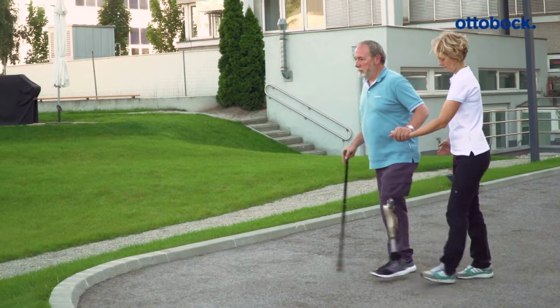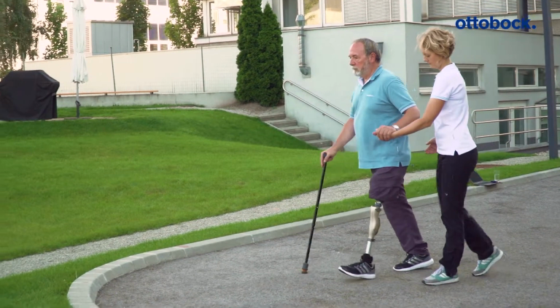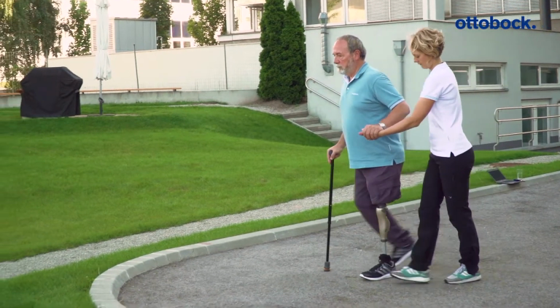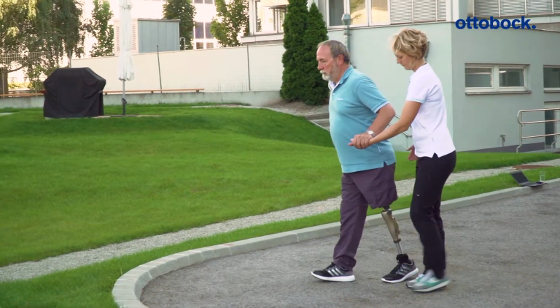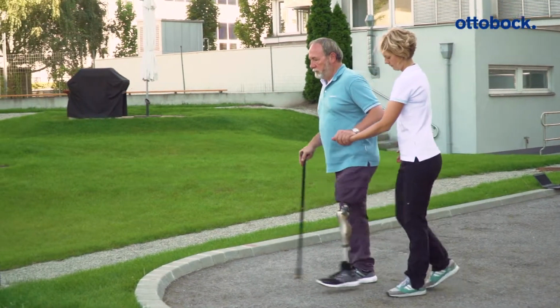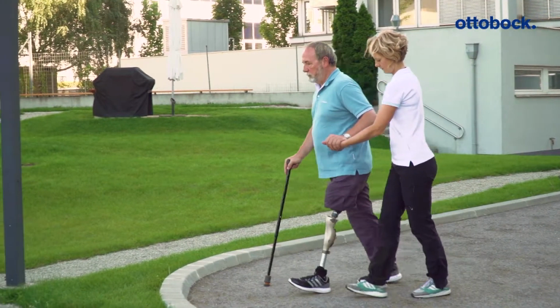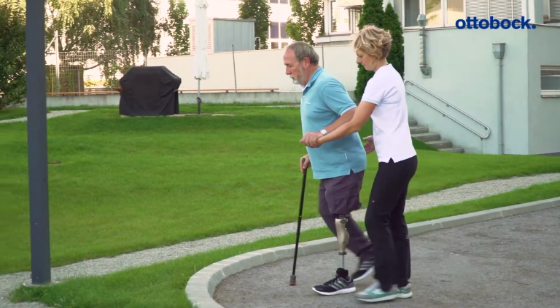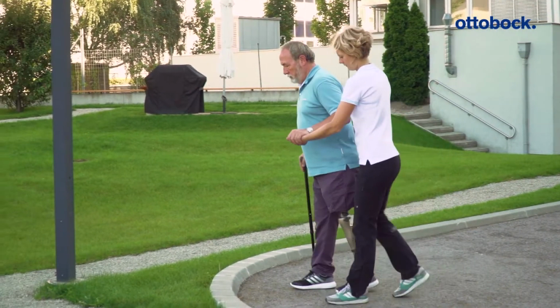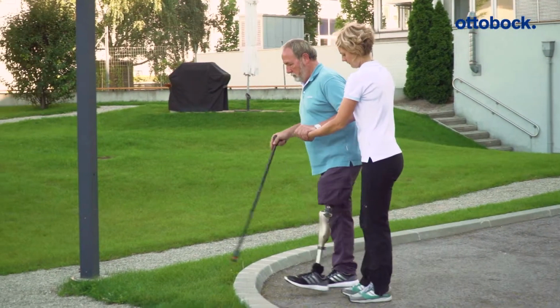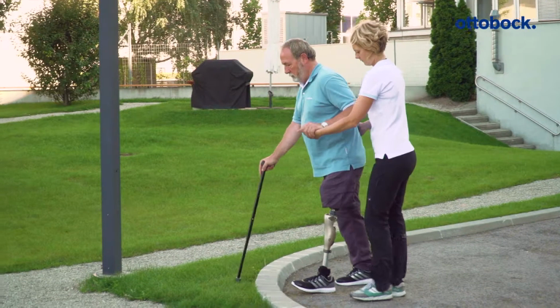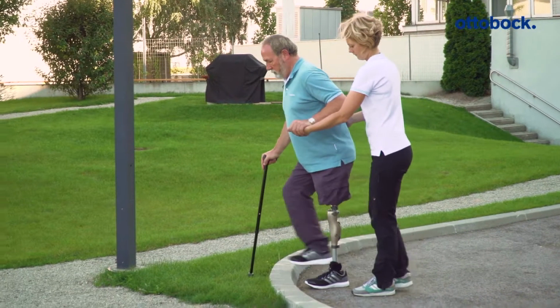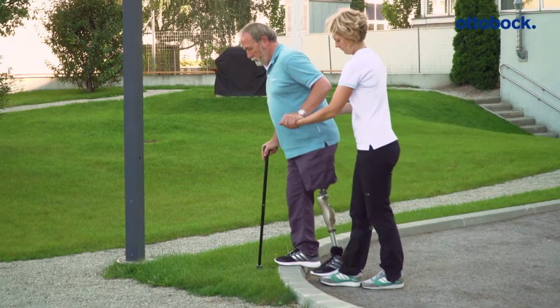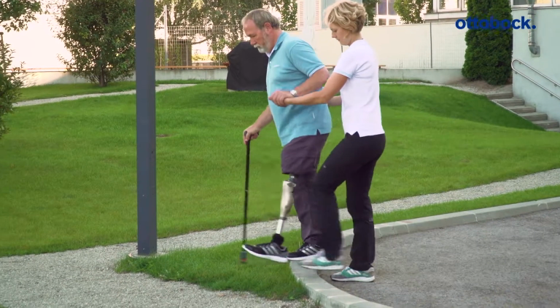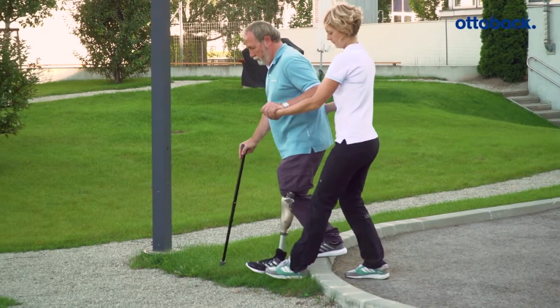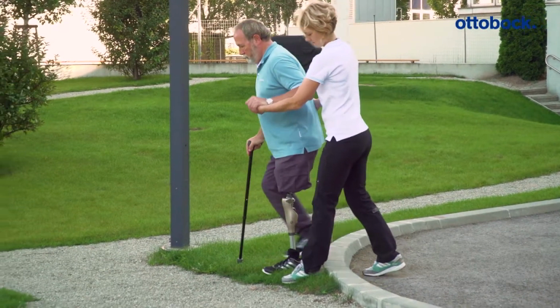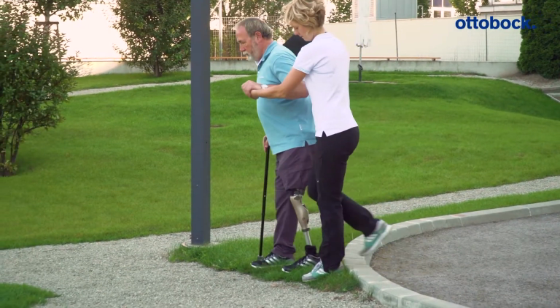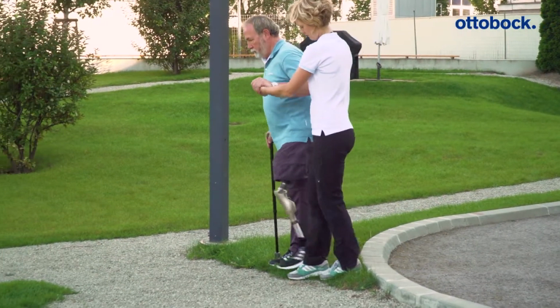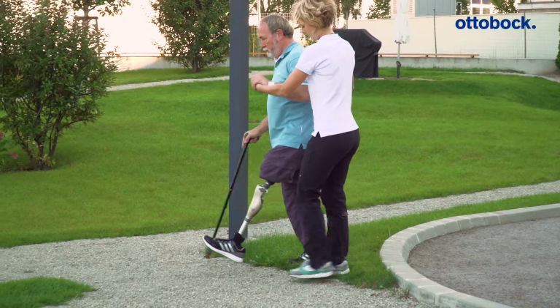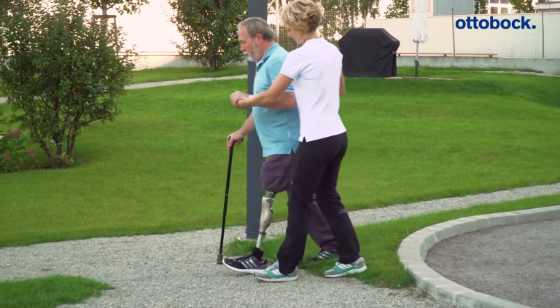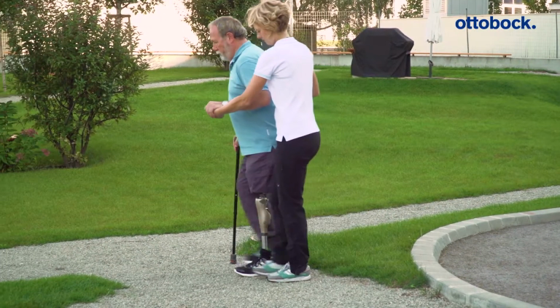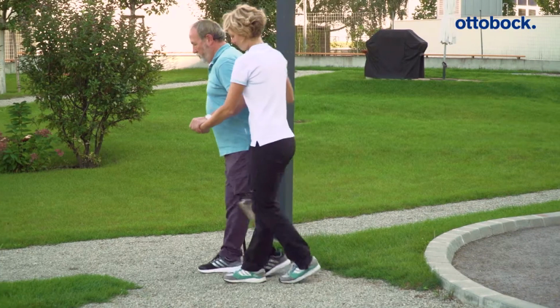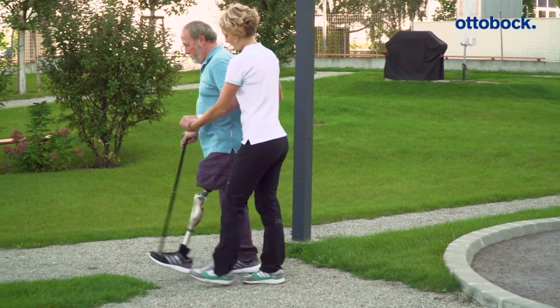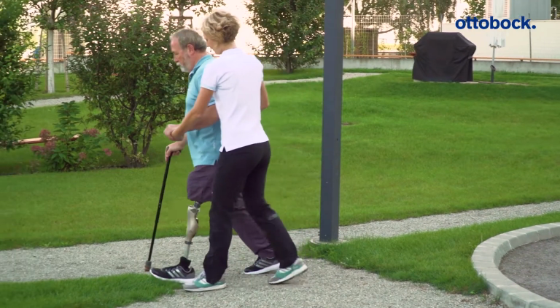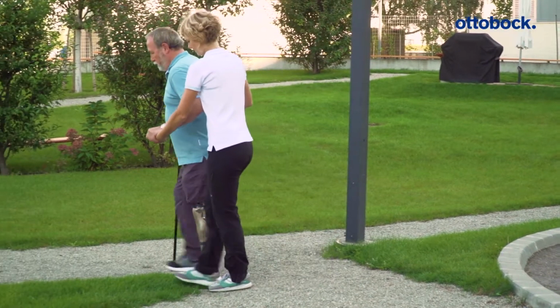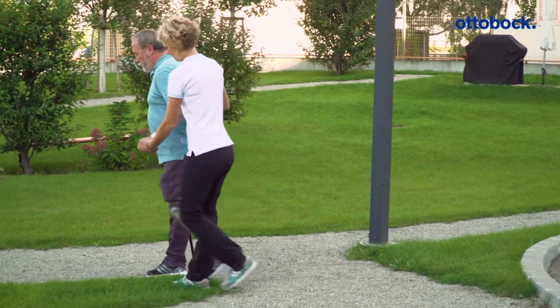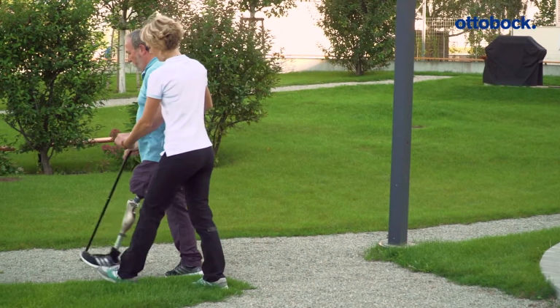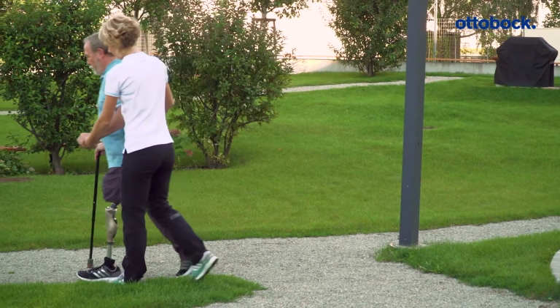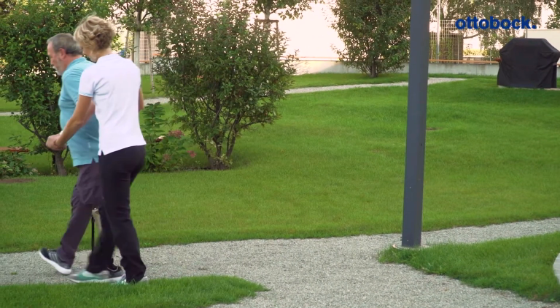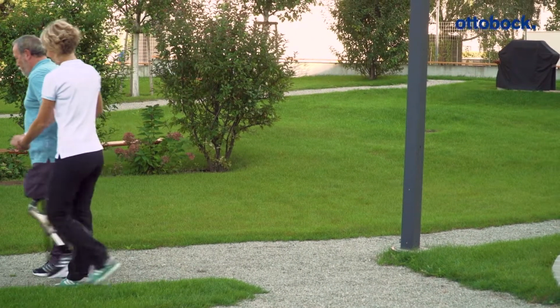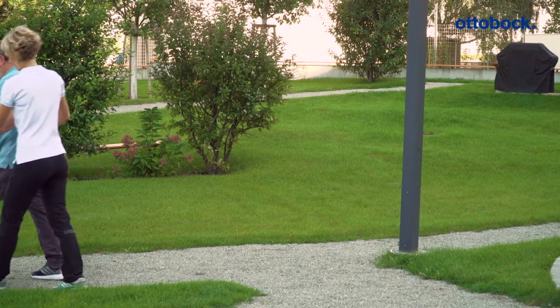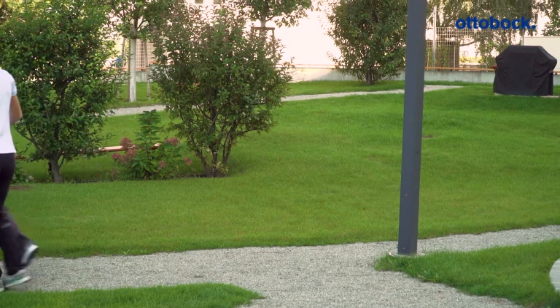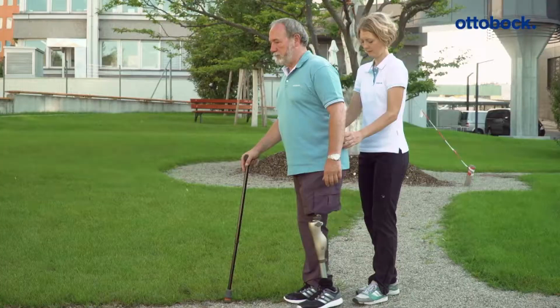The Konevo determines the threshold for stance release with each step, so it always occurs at the correct time. This is specially adapted to the gait of less mobile users and allows stance release even when using walking aids.